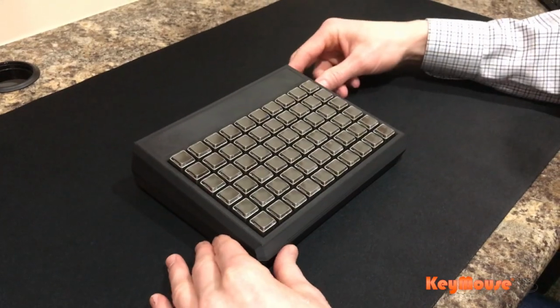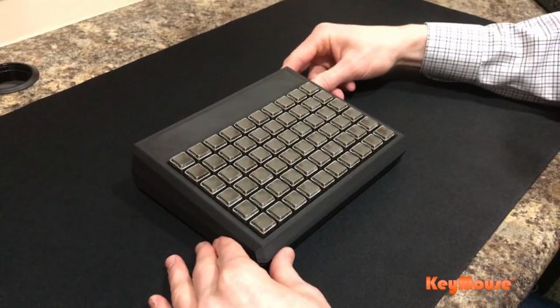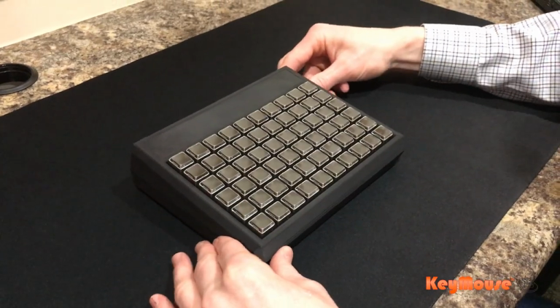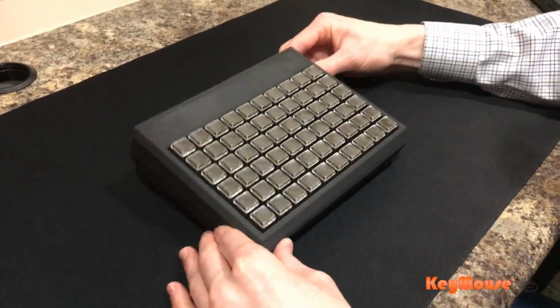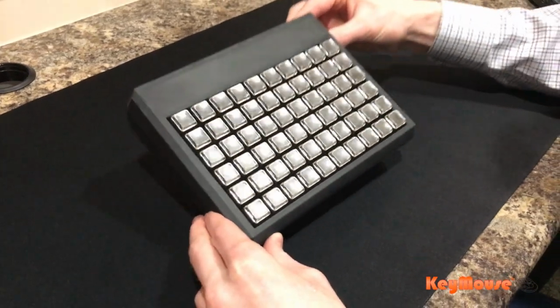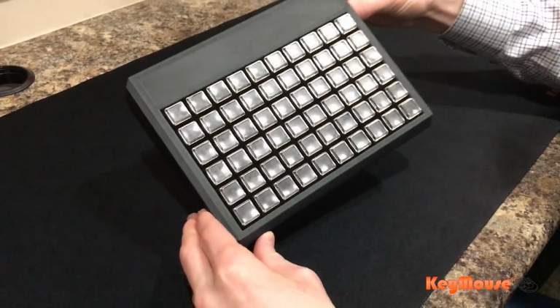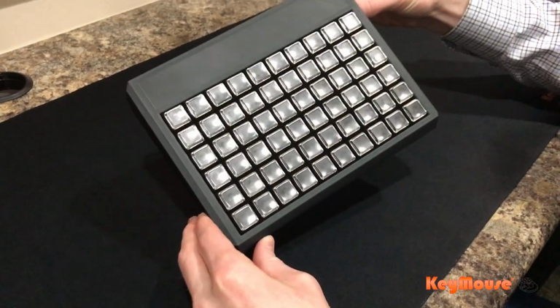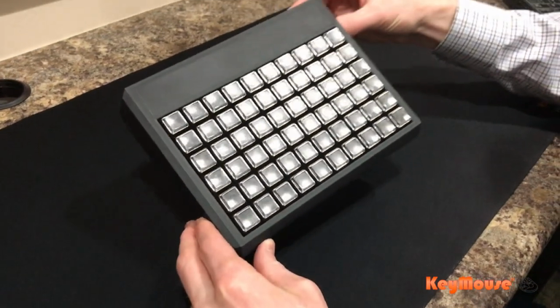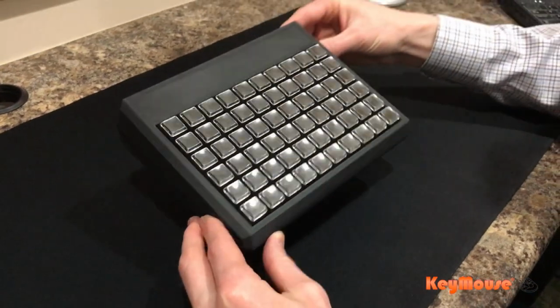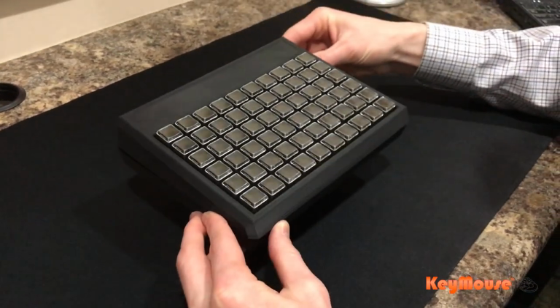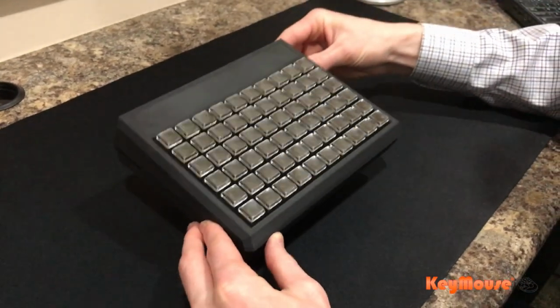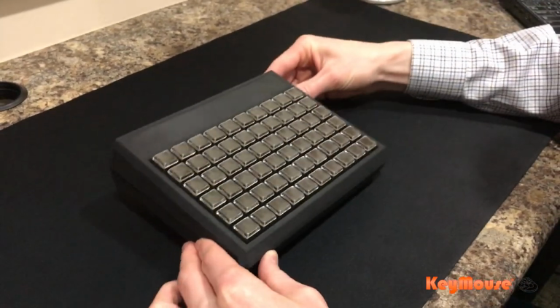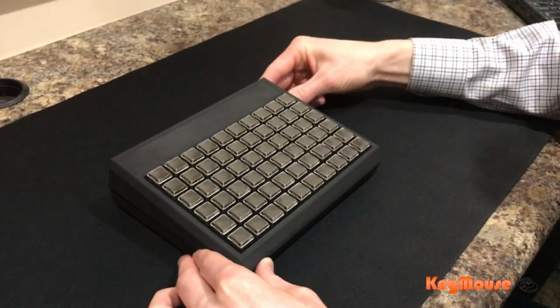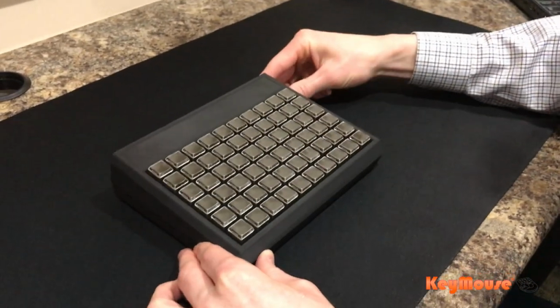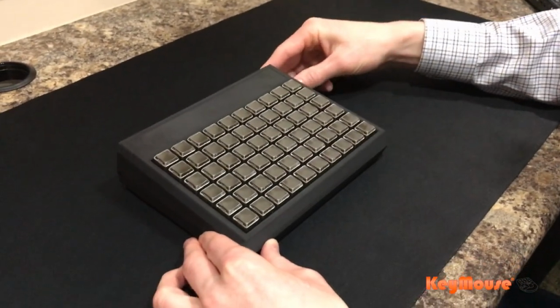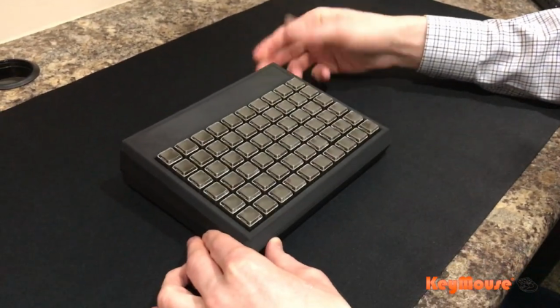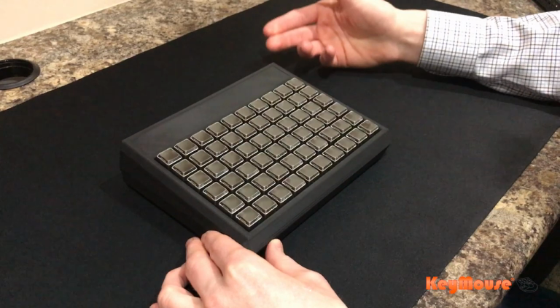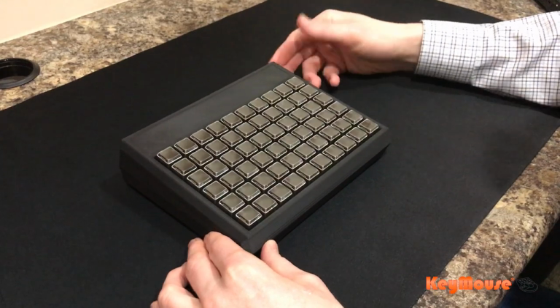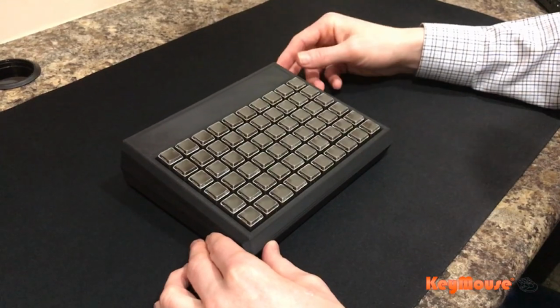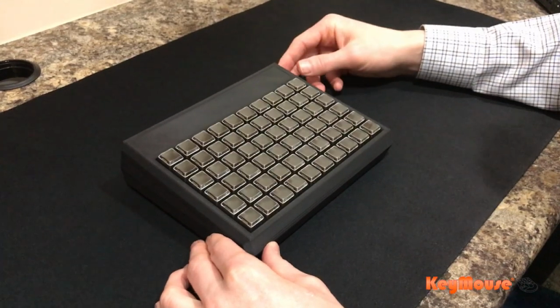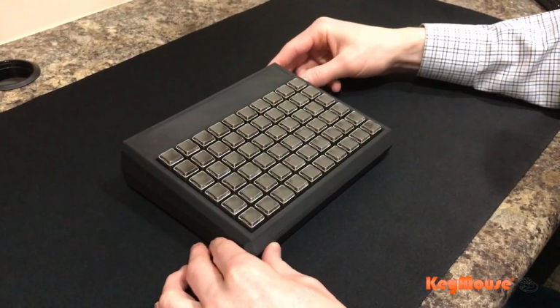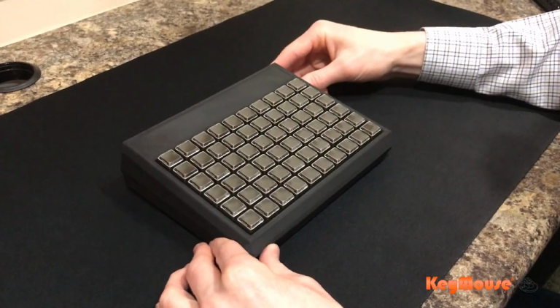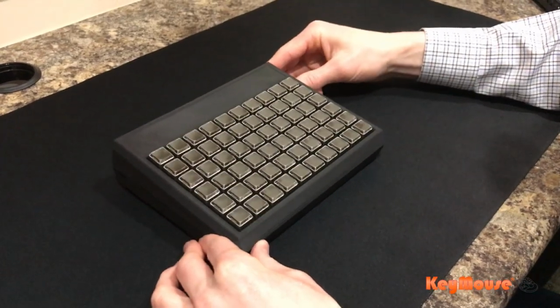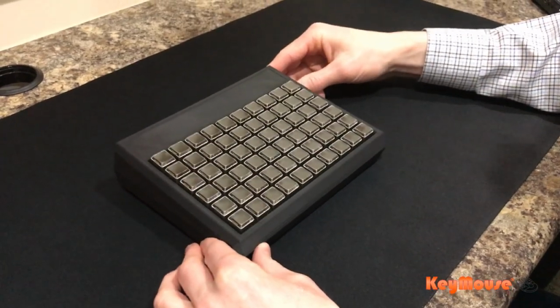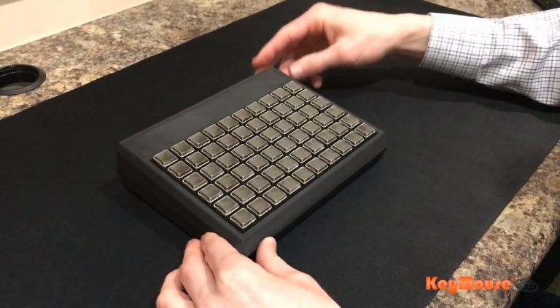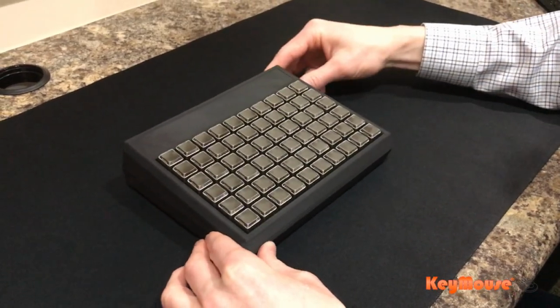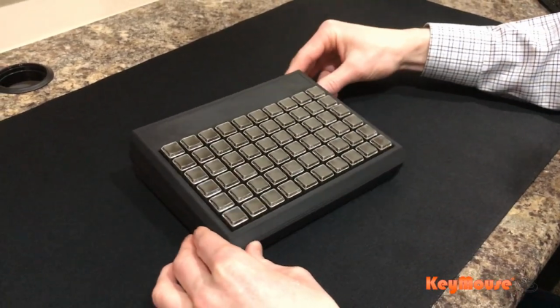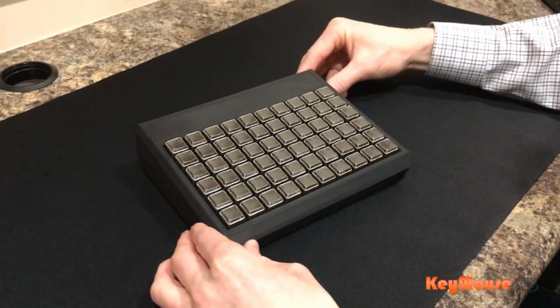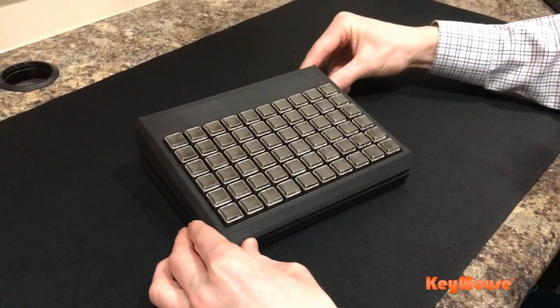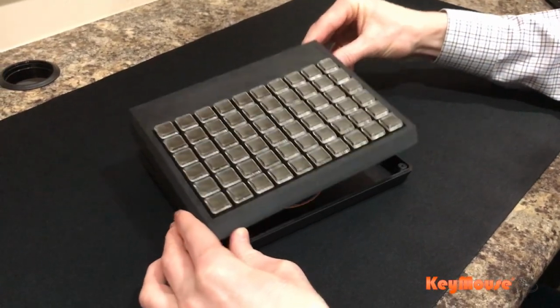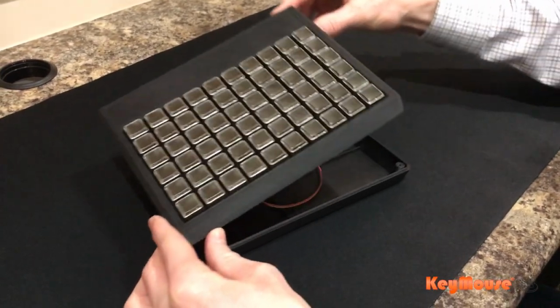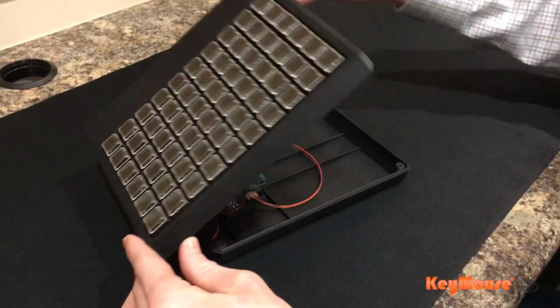So we had a customer buy our 60-key programmable keypad that we just put on our website about a week ago, and I just wanted to show you a little bit about it.